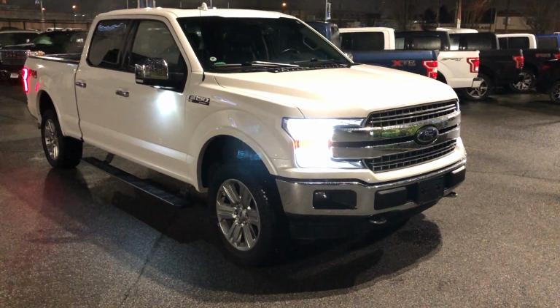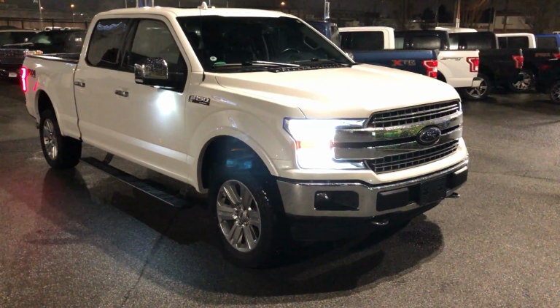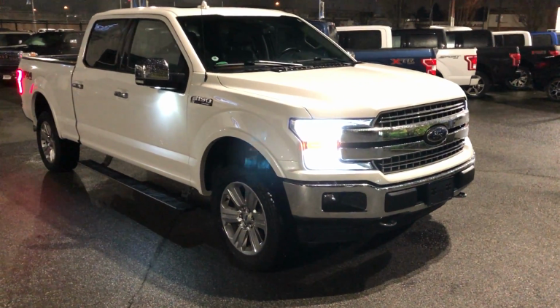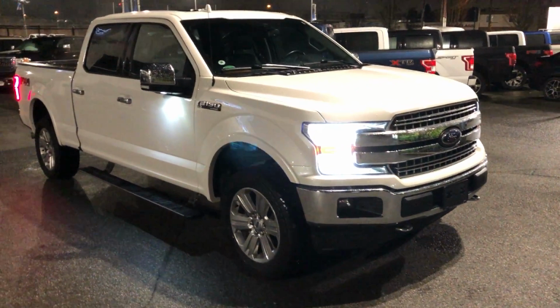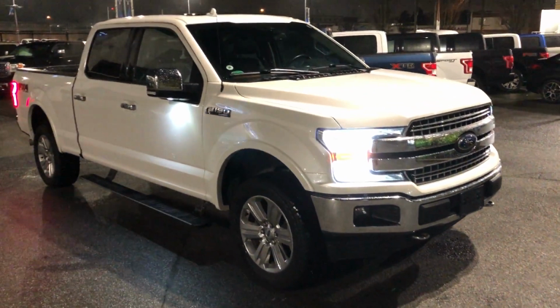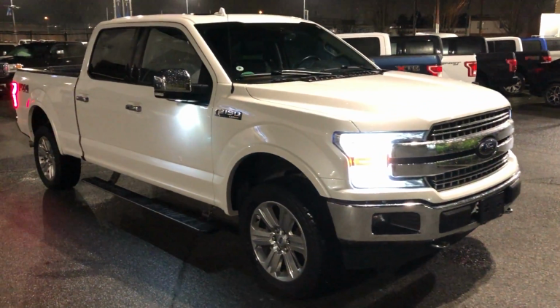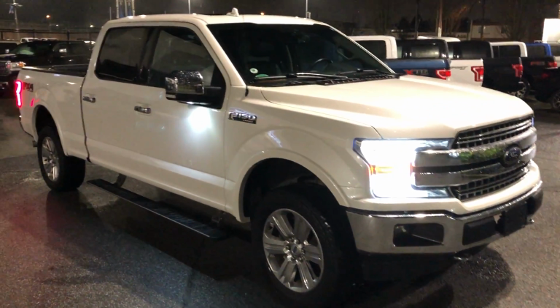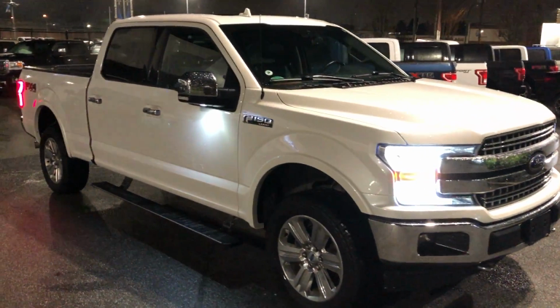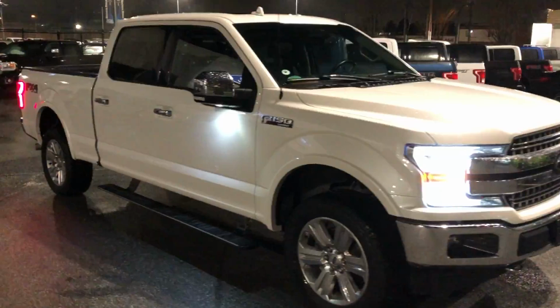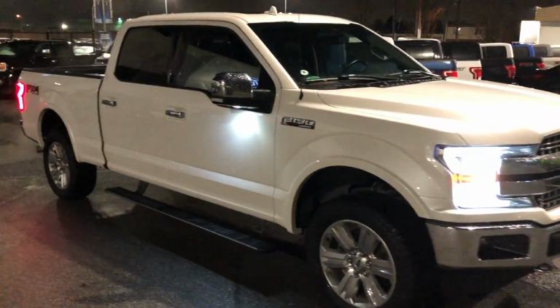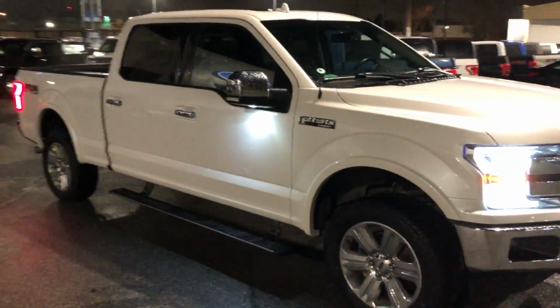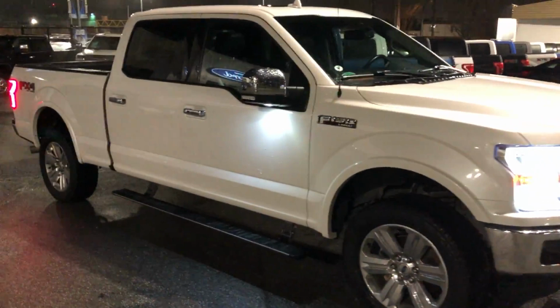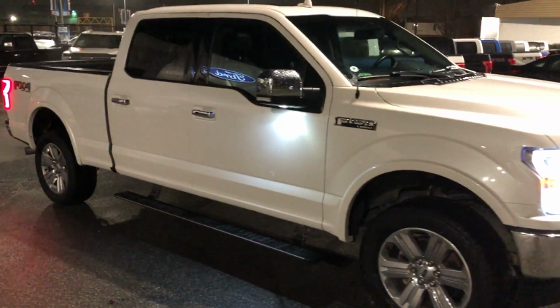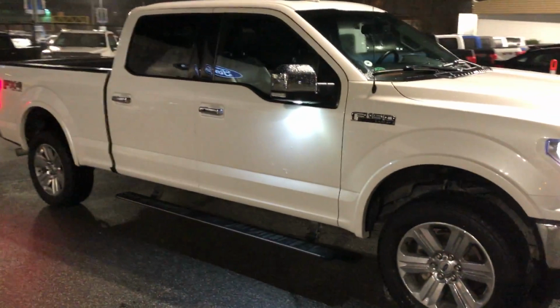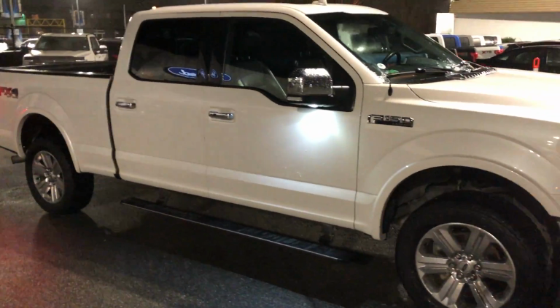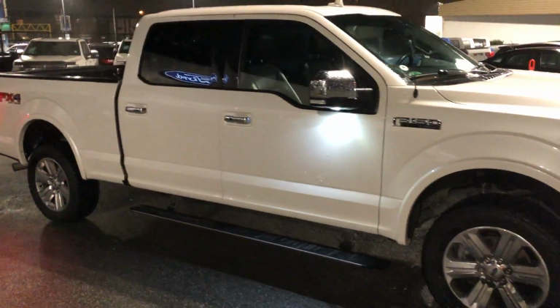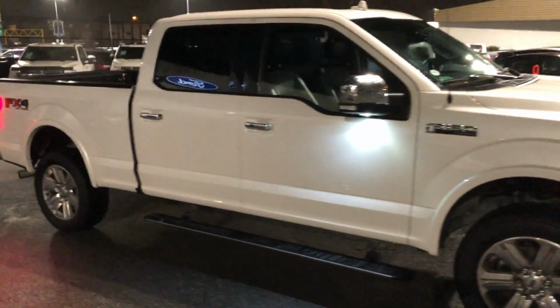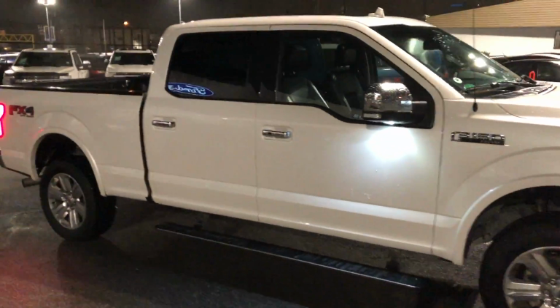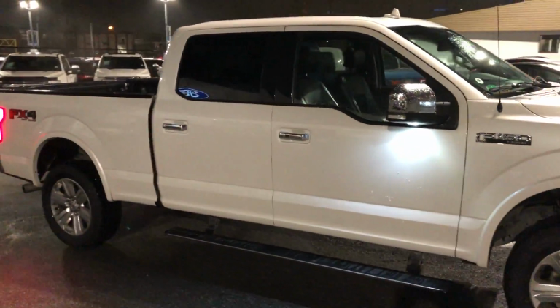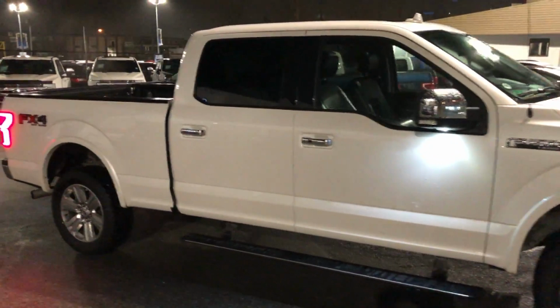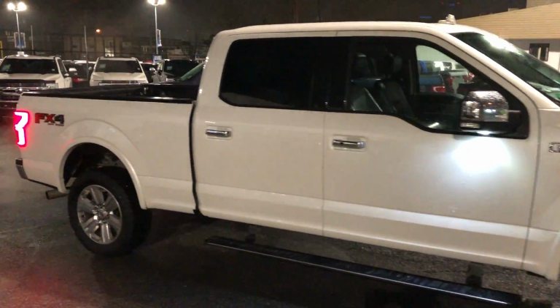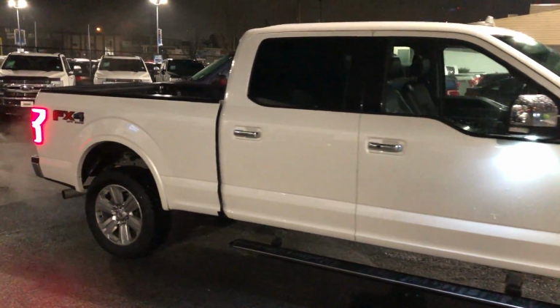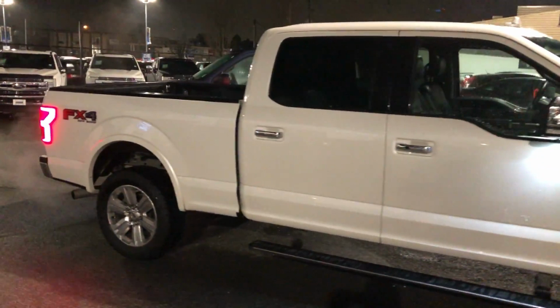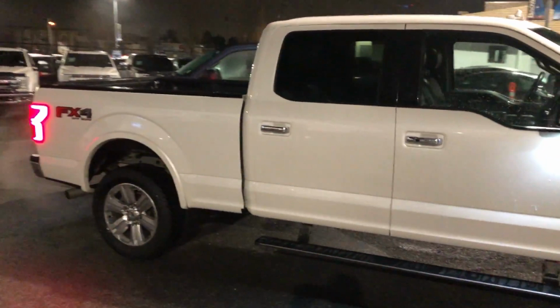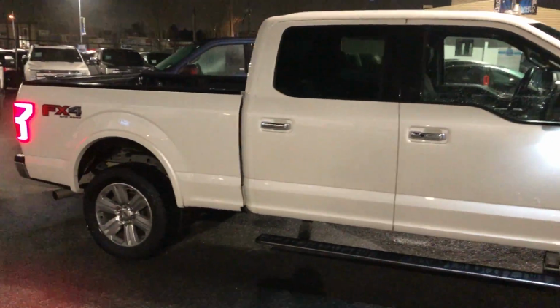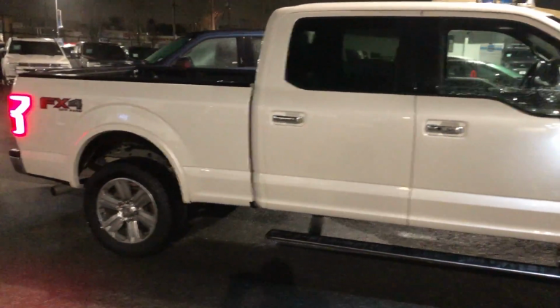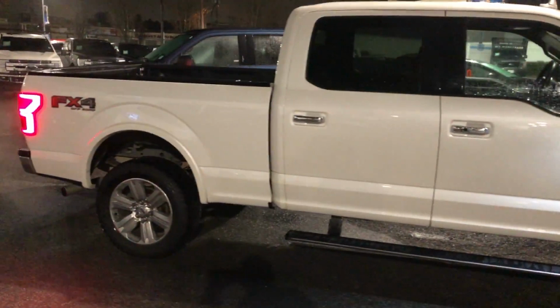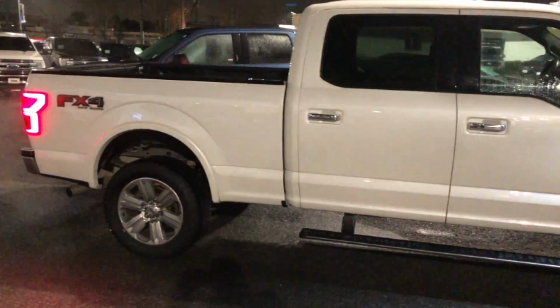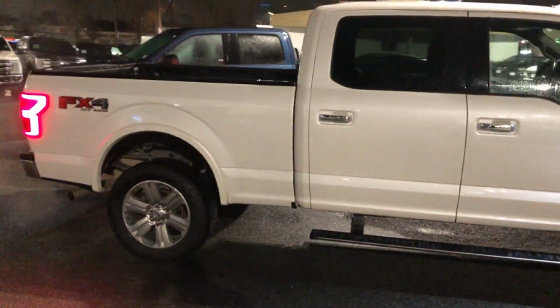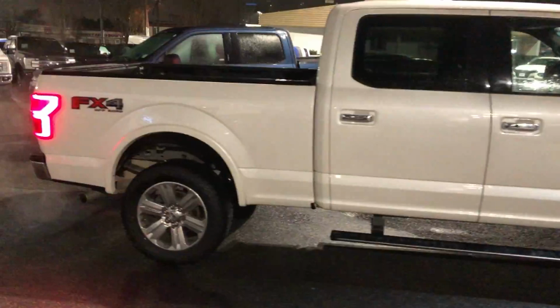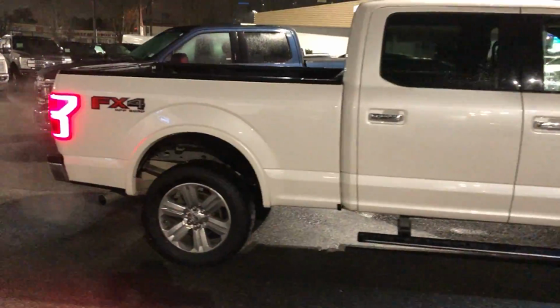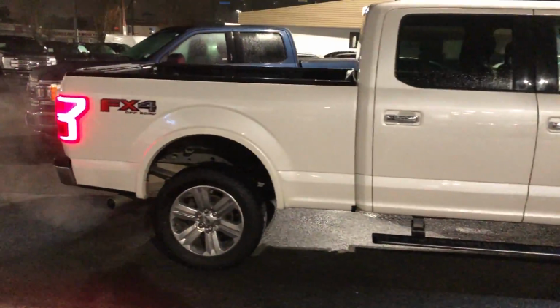2018 Lariat Crew 4x4. It is a long box, 5-liter V8 under the hood, just under 63,000 kilometers on it.